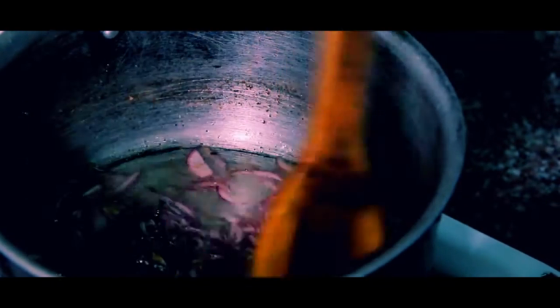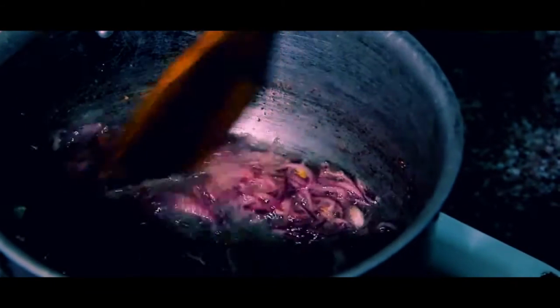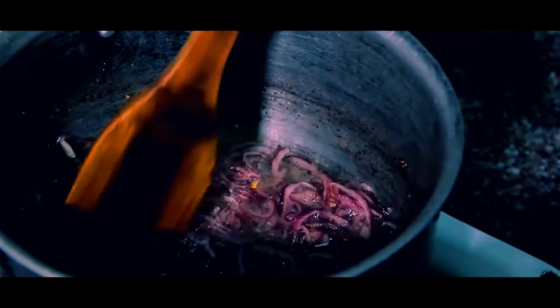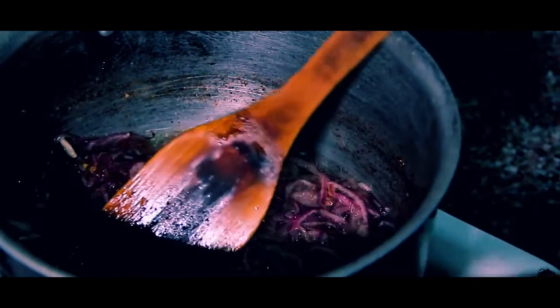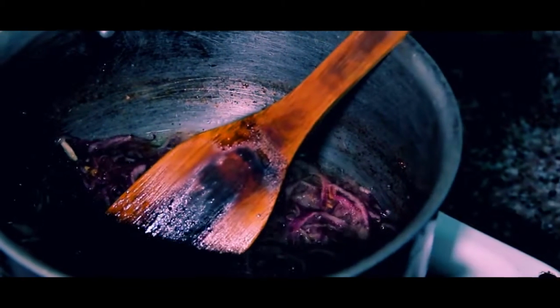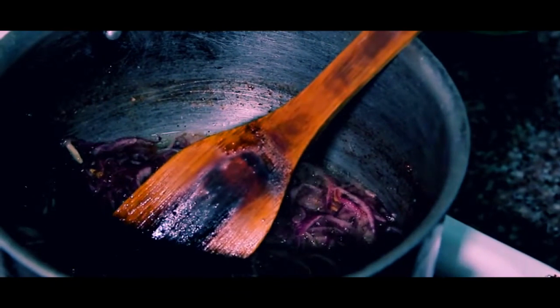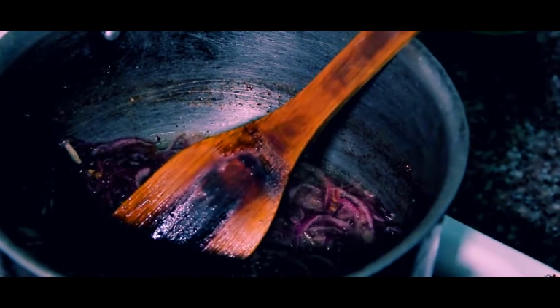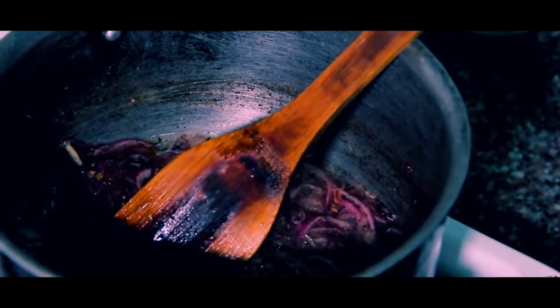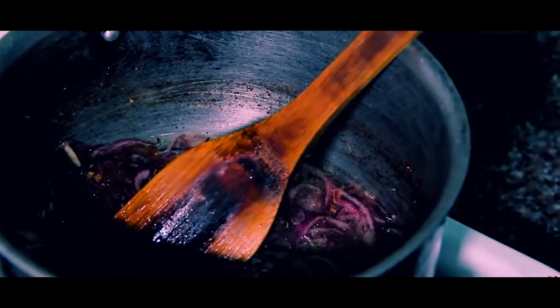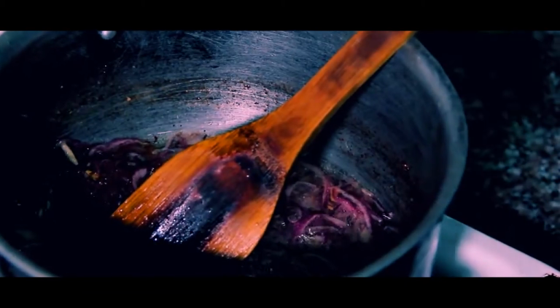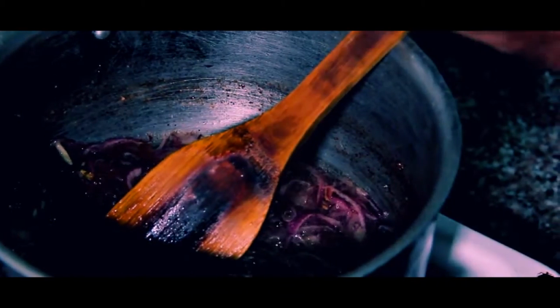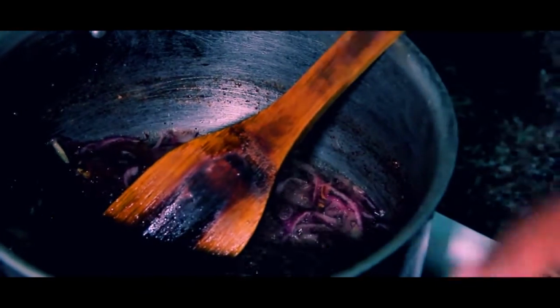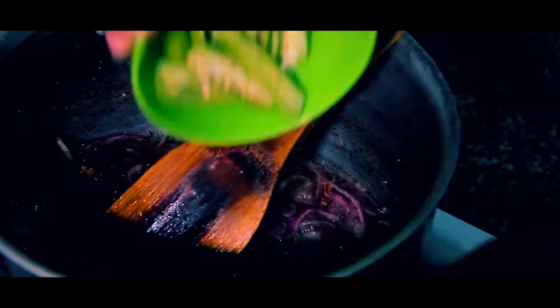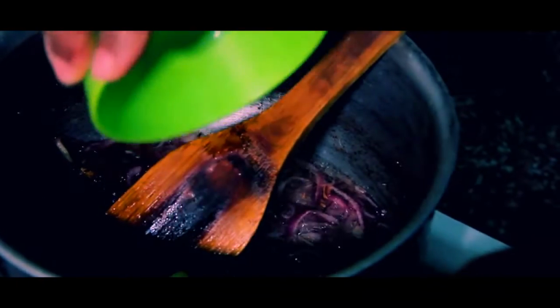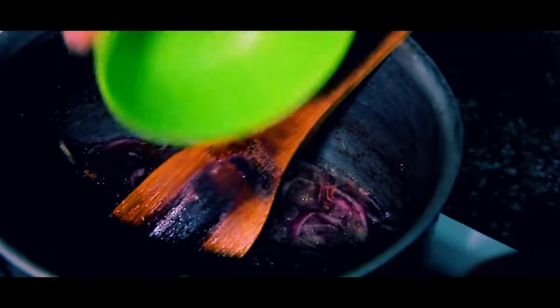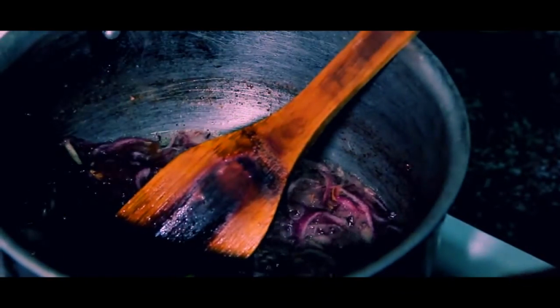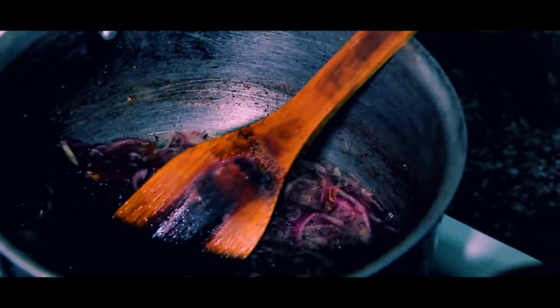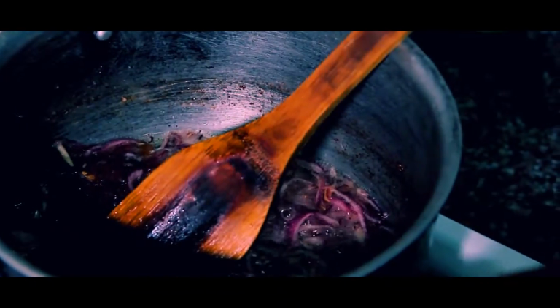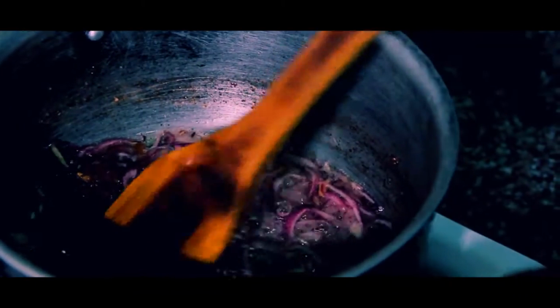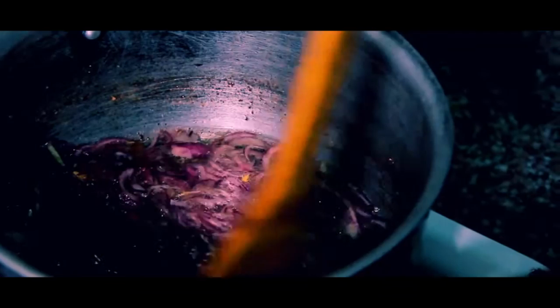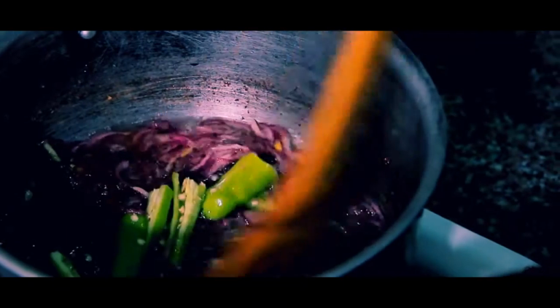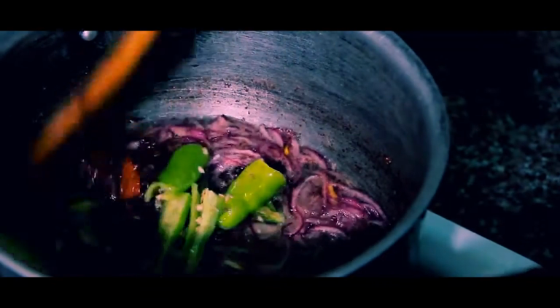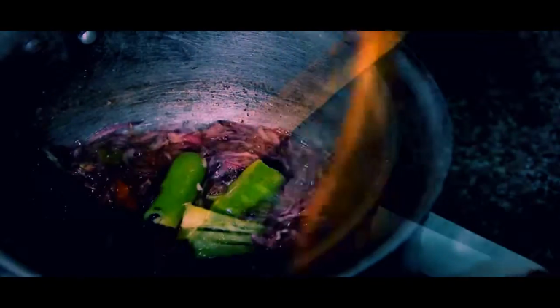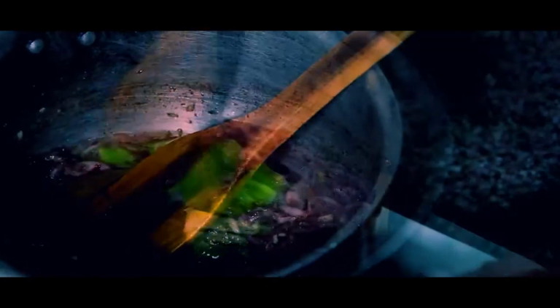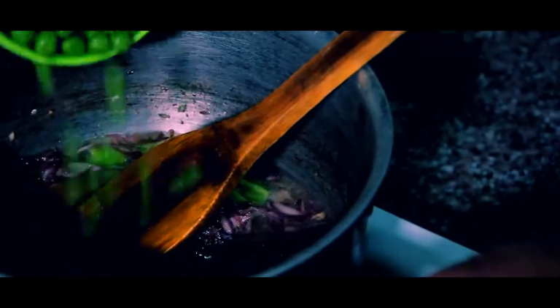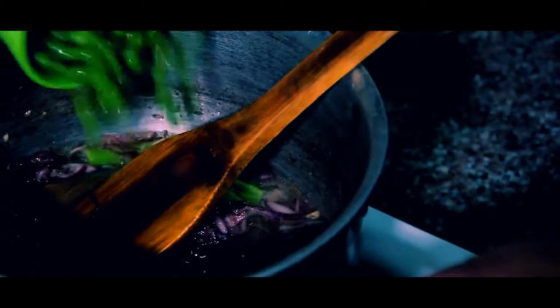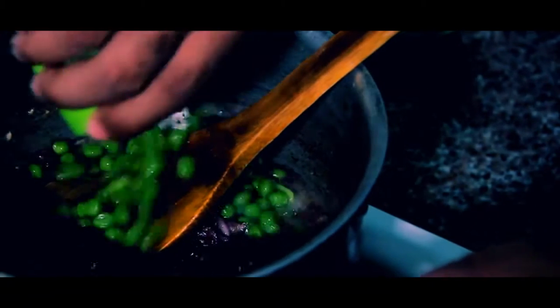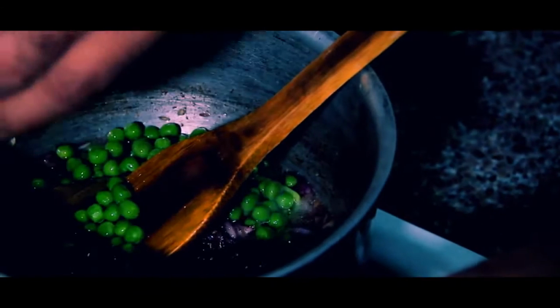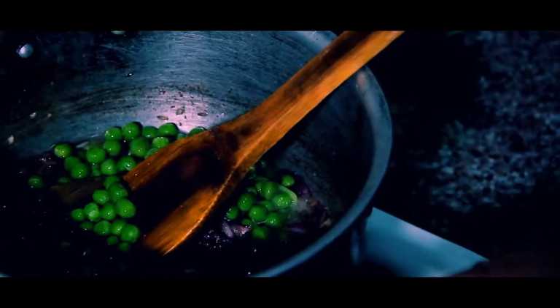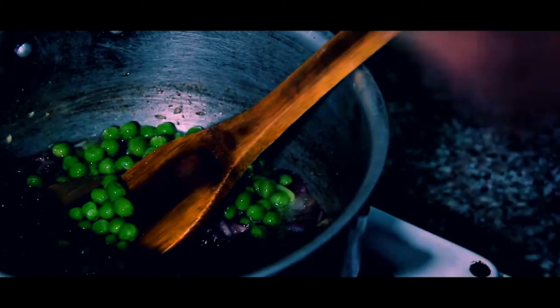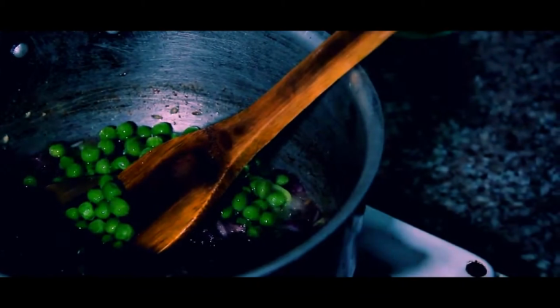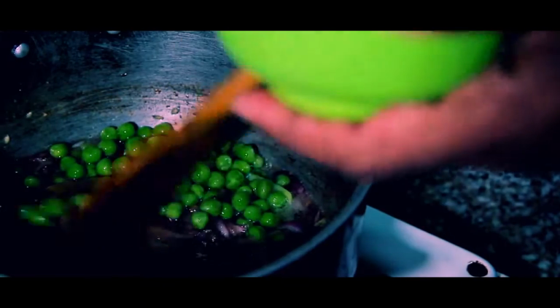Now I want to also add green chili — it will fry a little bit too. I'll add one piece of green chili and fry it.